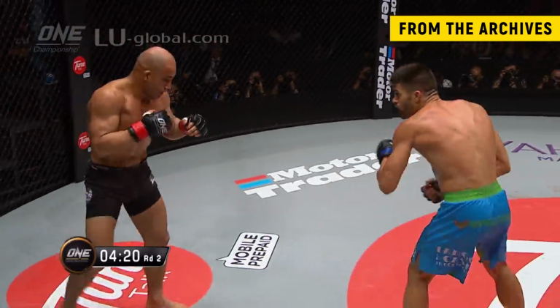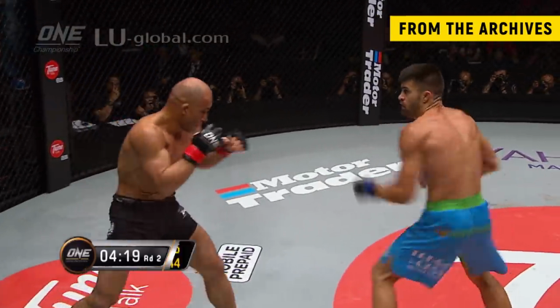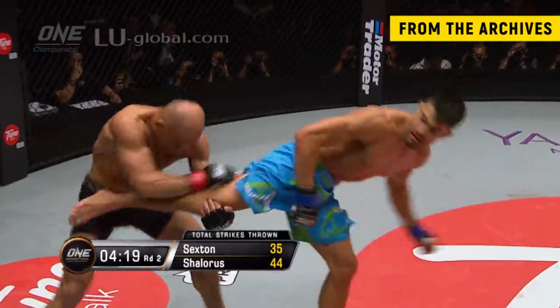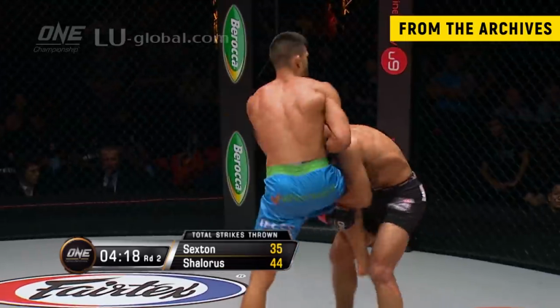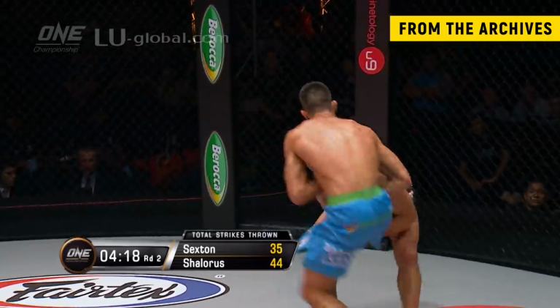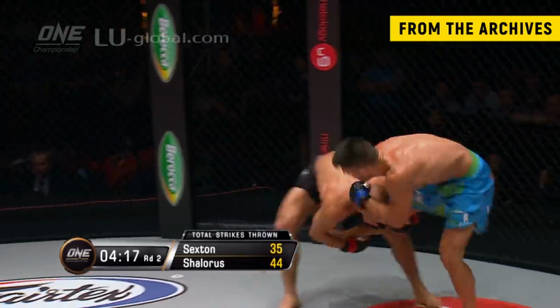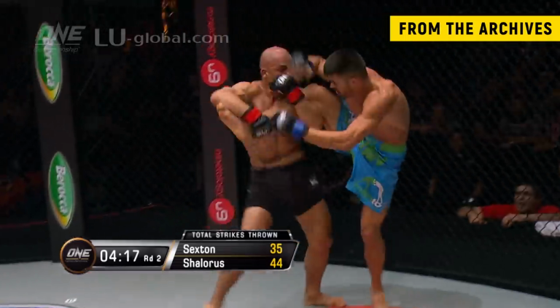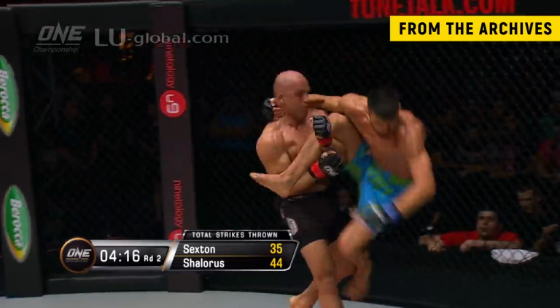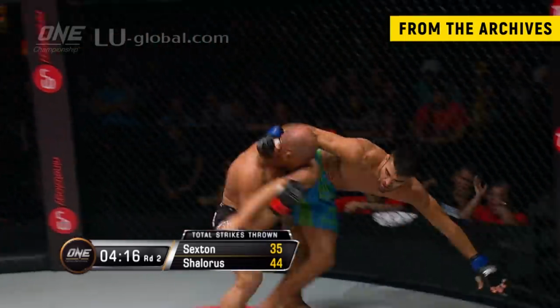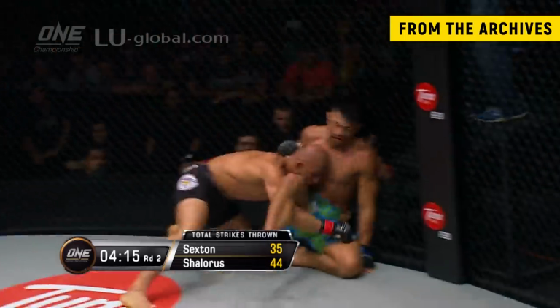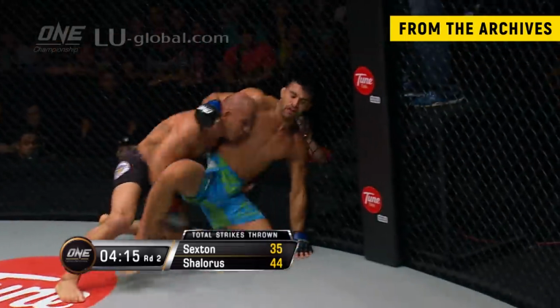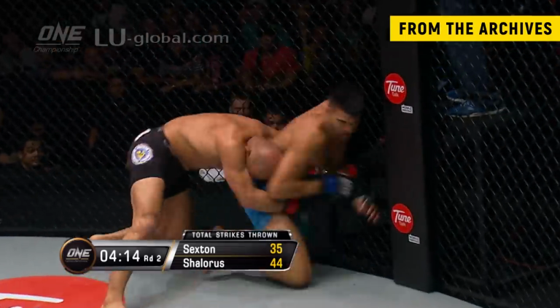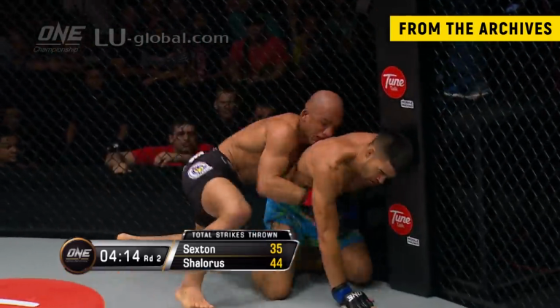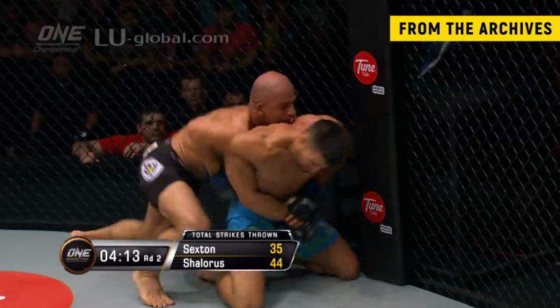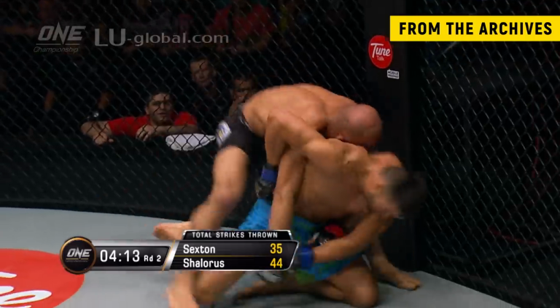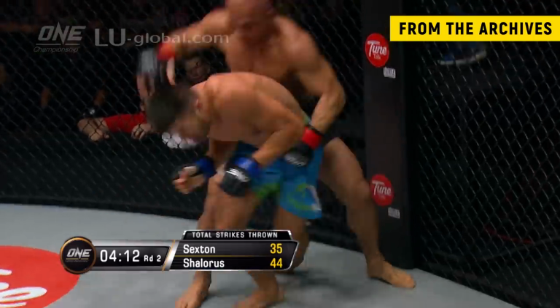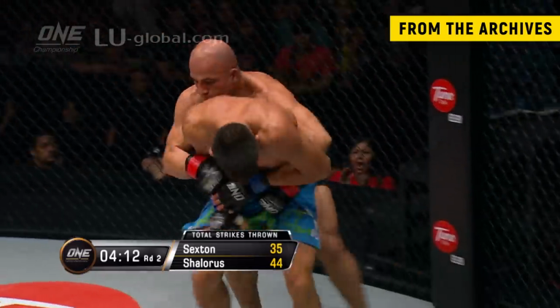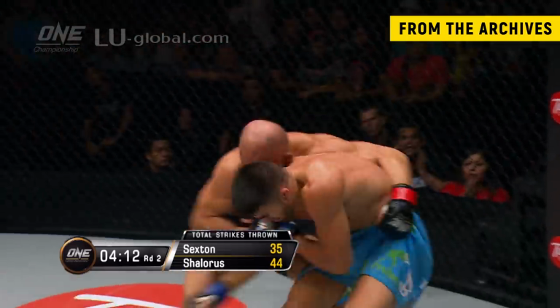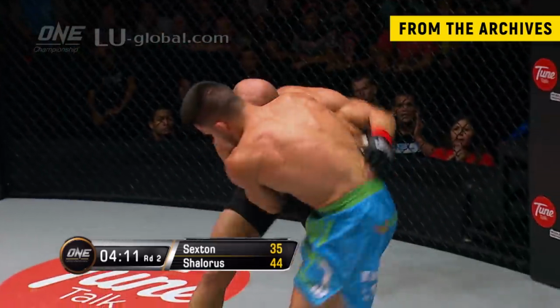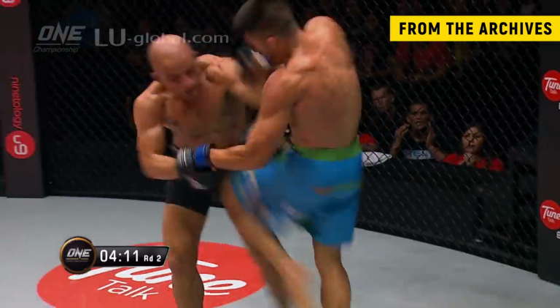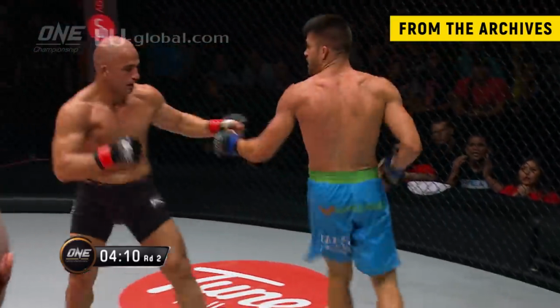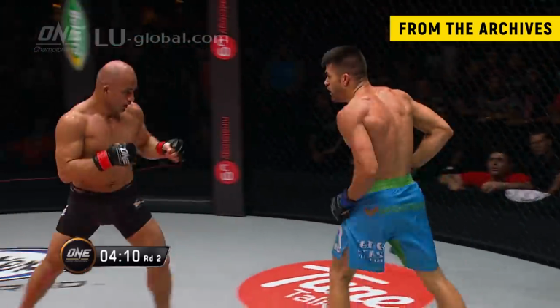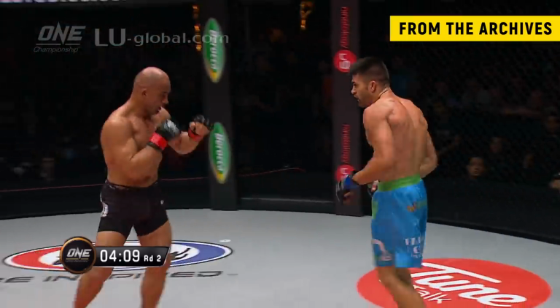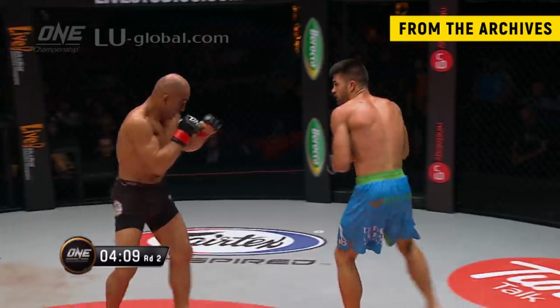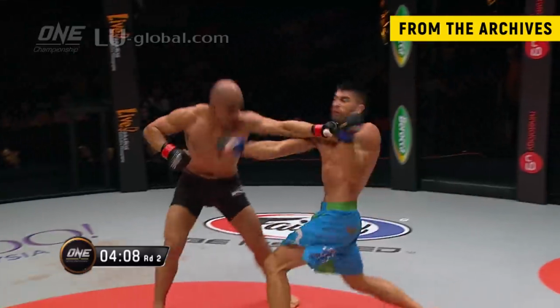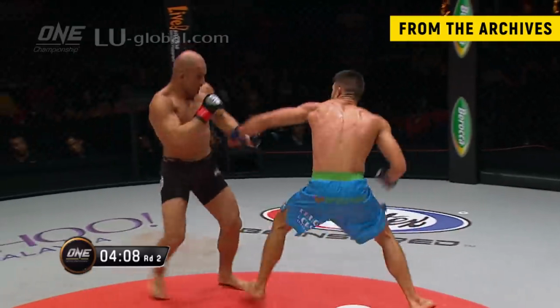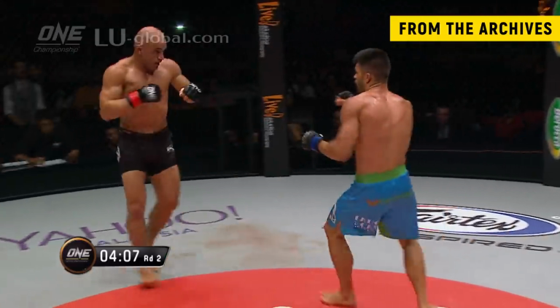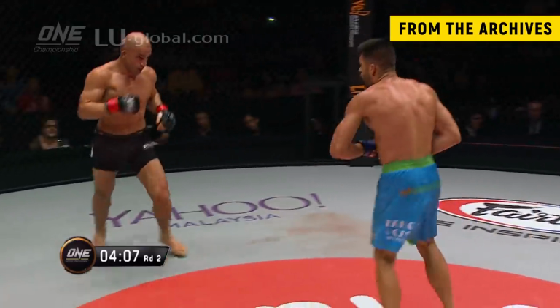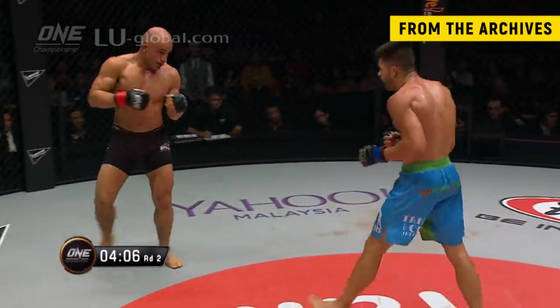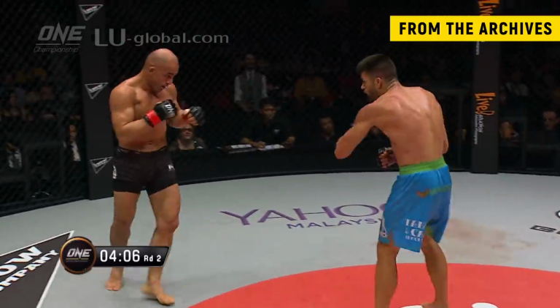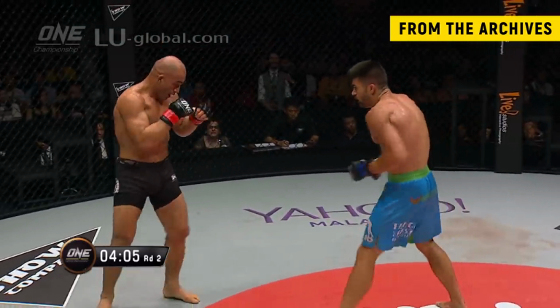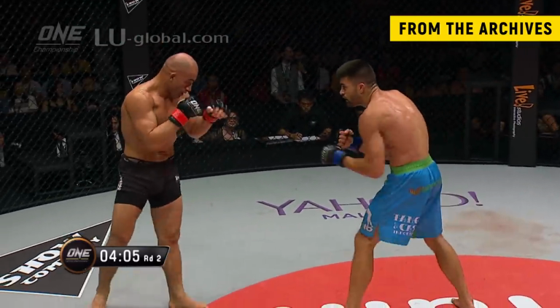There's that freaky looking lead right hand that landed. And you see, looking at the total strikes thrown here — Ariel Sexton 35 strikes, Charla Russe a little bit more busy with 44. Neither fighter having a ton of appreciable damage yet though.